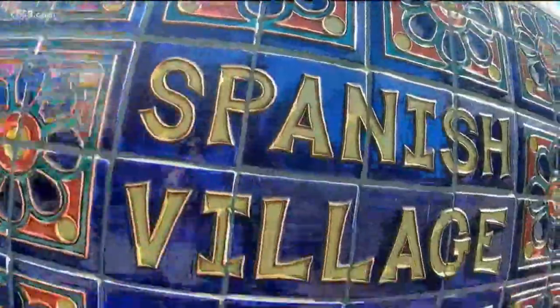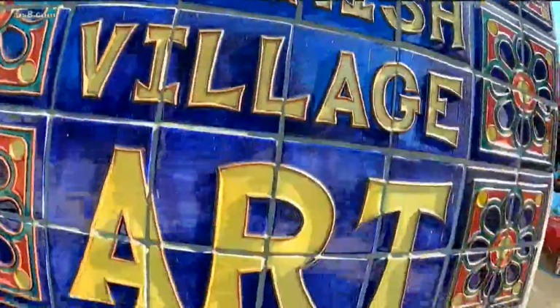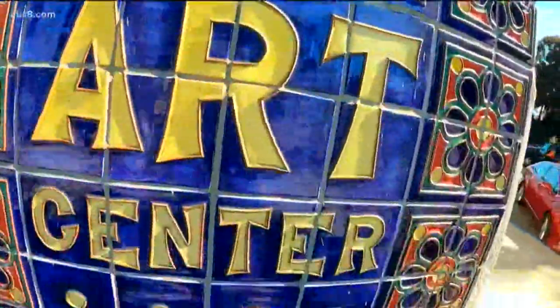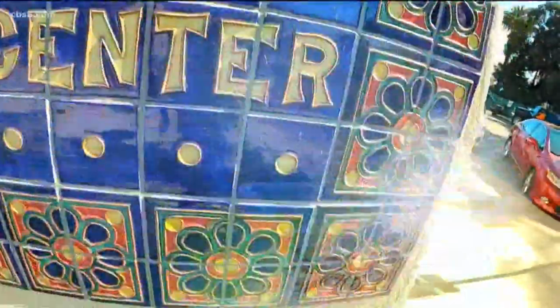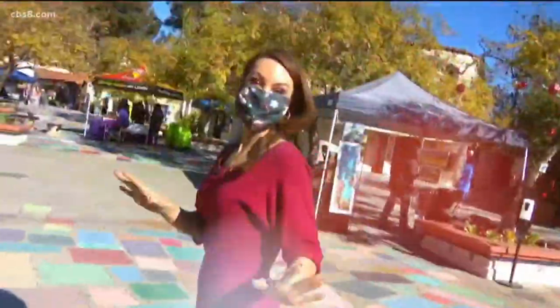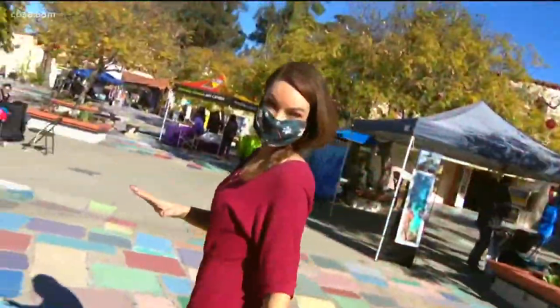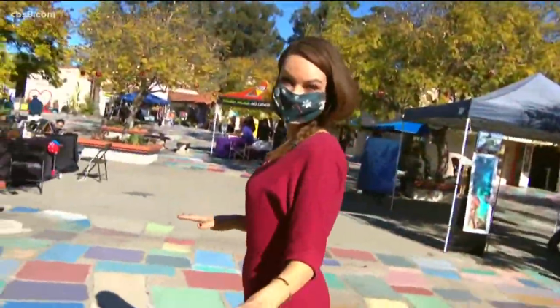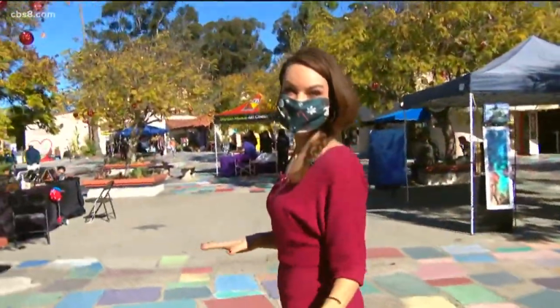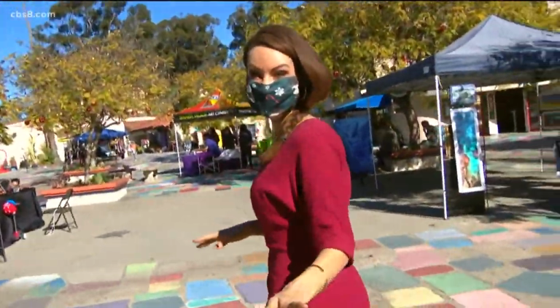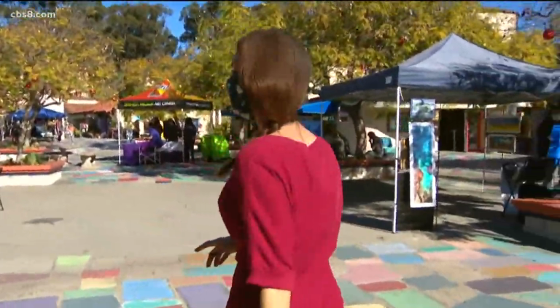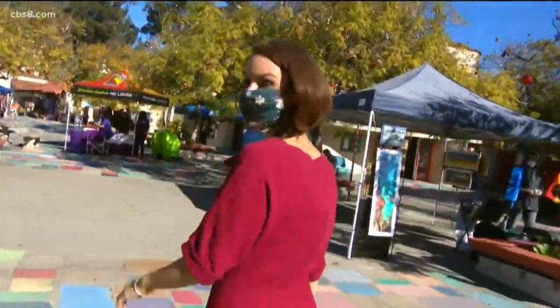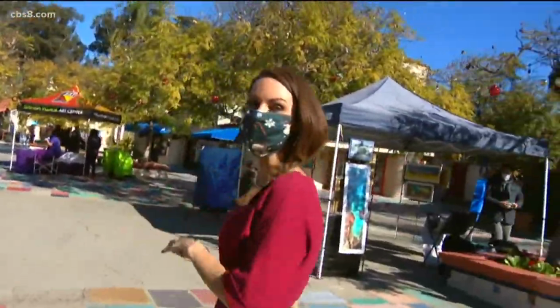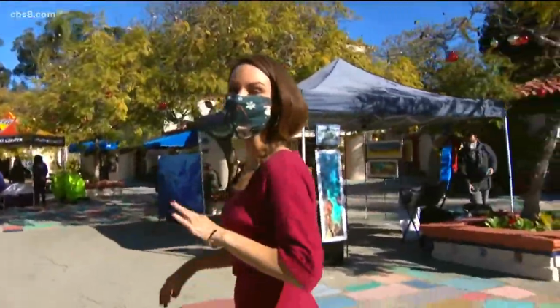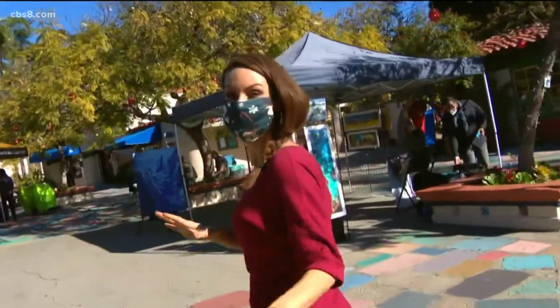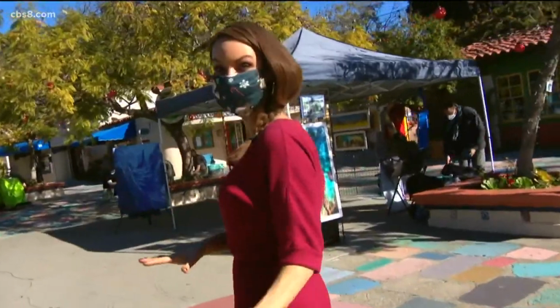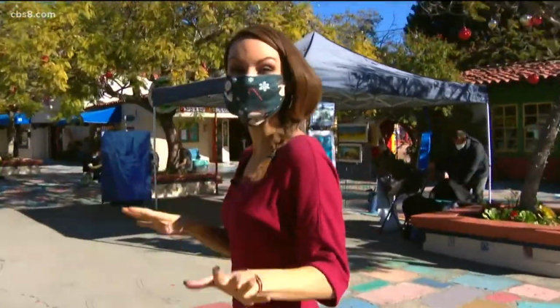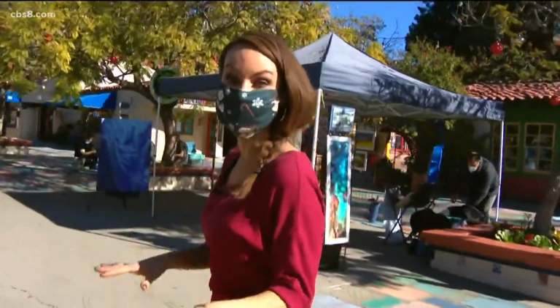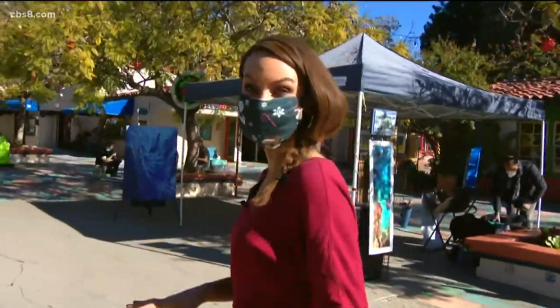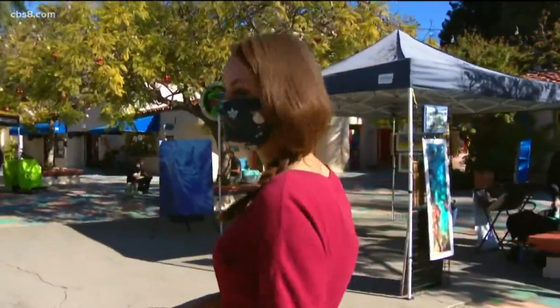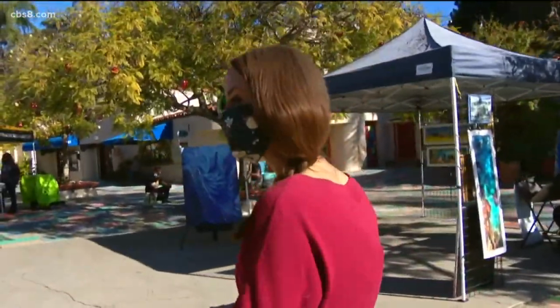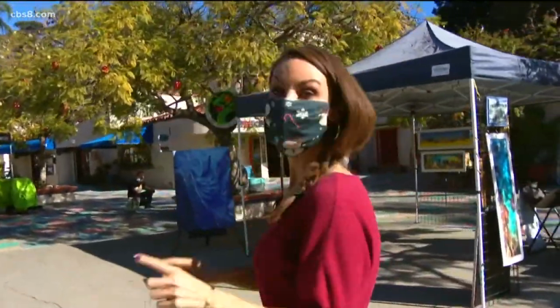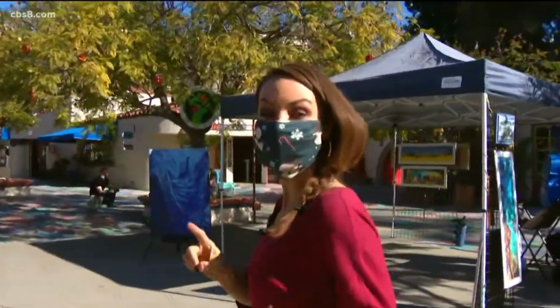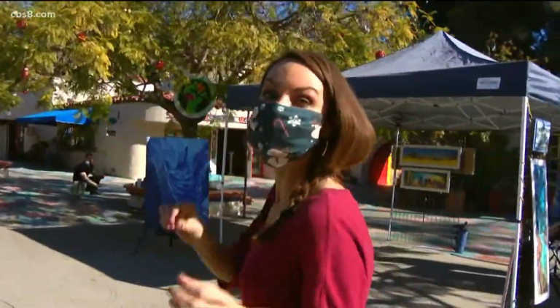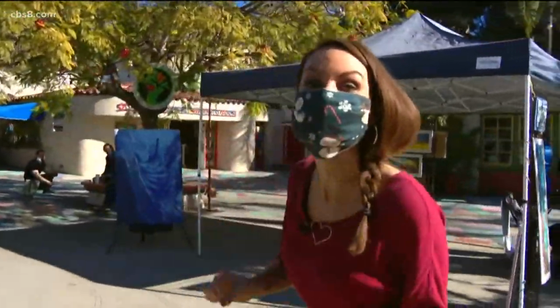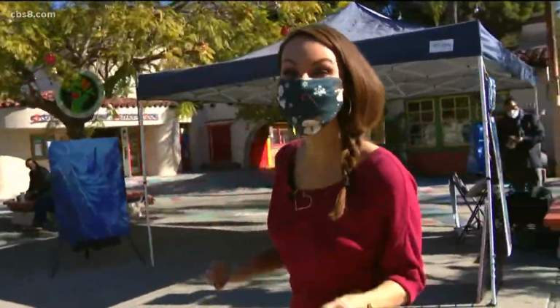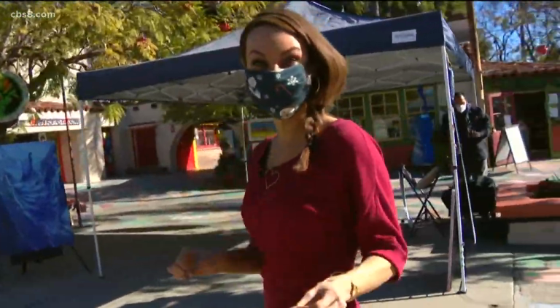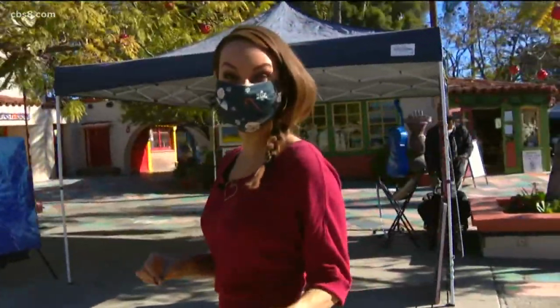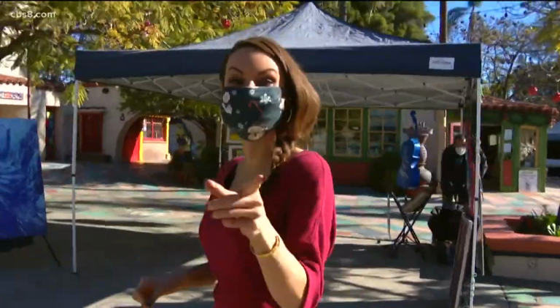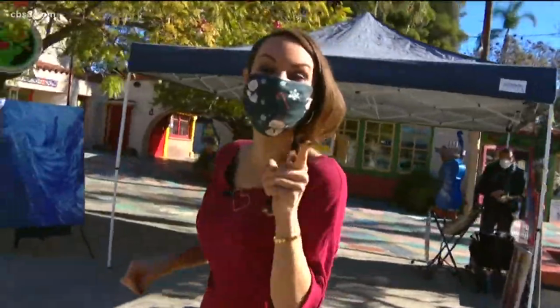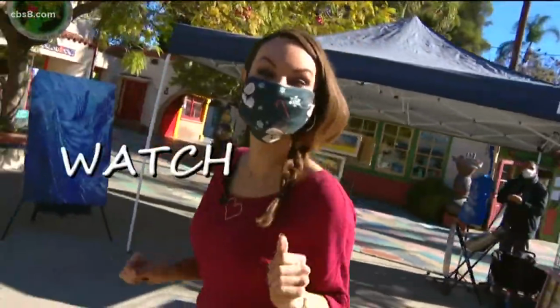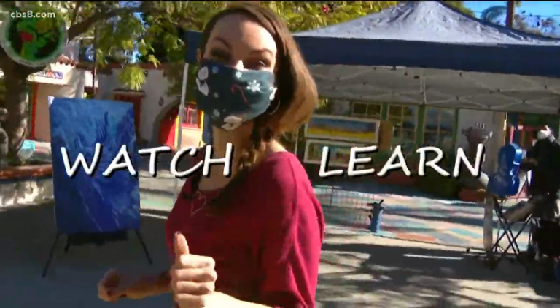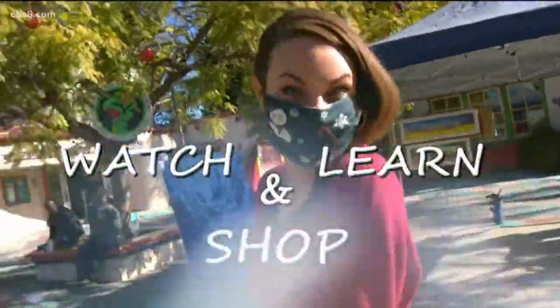Today I want to show you masterpieces in the making. I'm taking a stroll through the historic Spanish Village Art Center where there are more than 200 local artists and you can watch, learn, and shop.